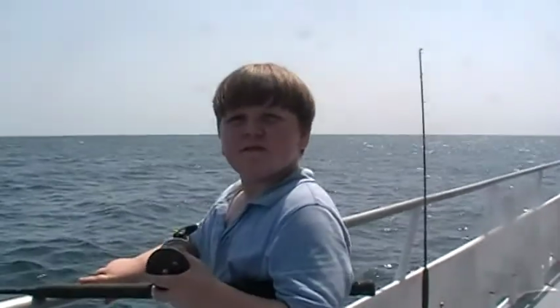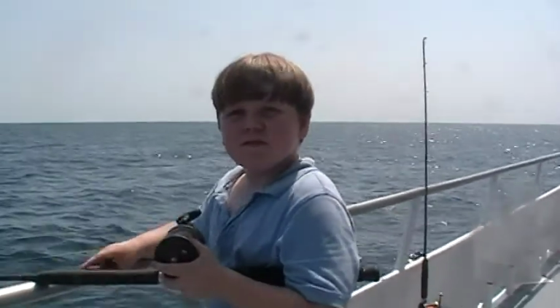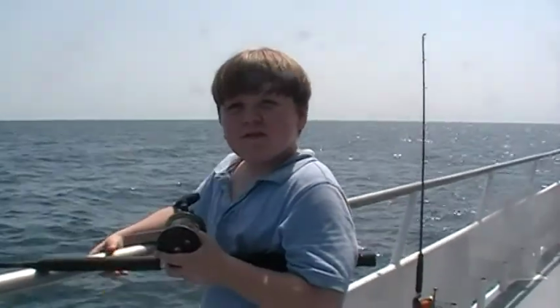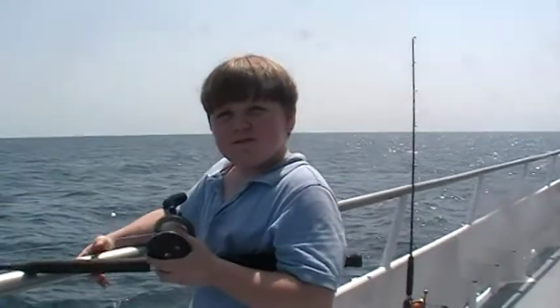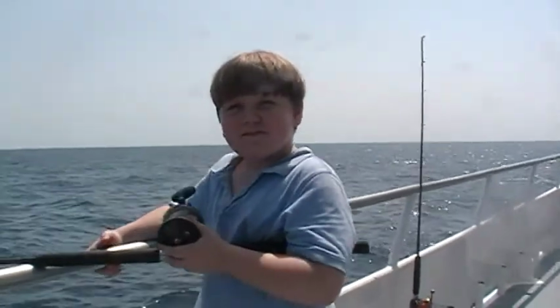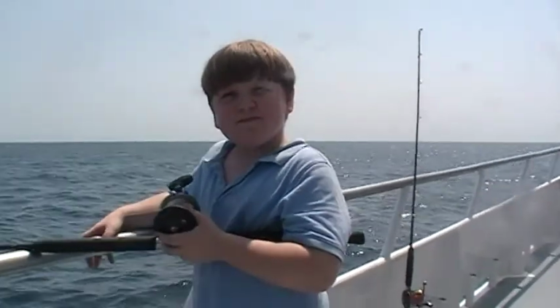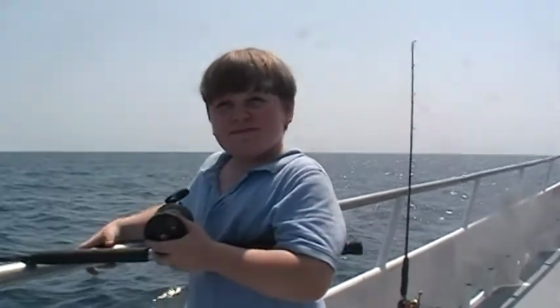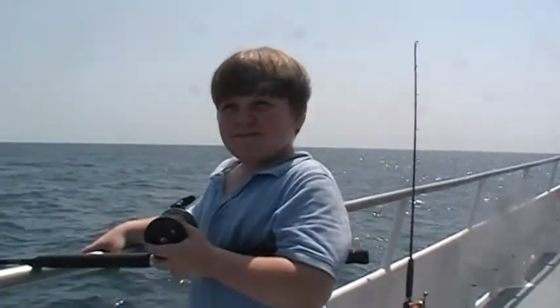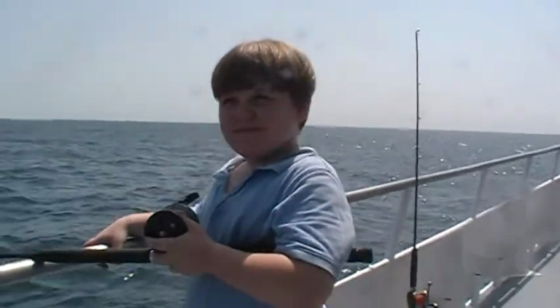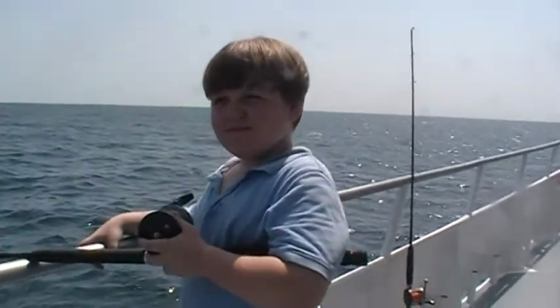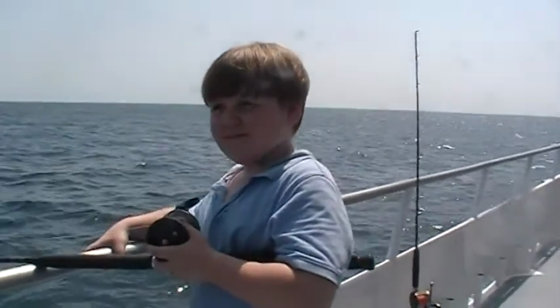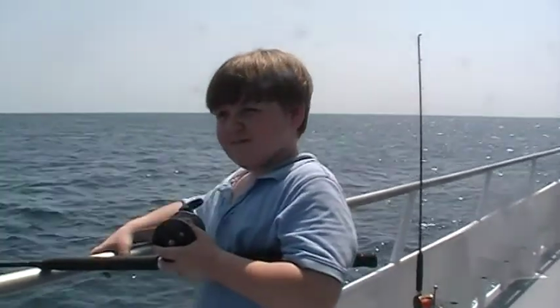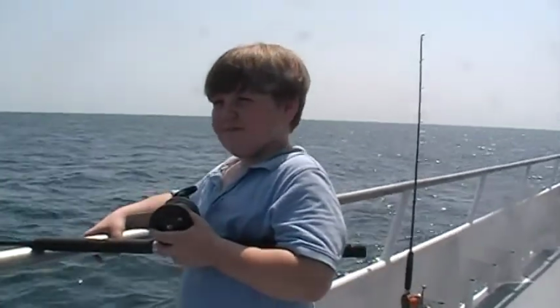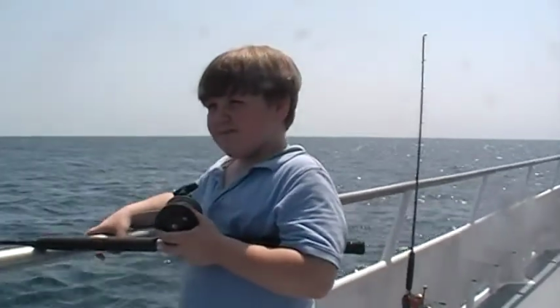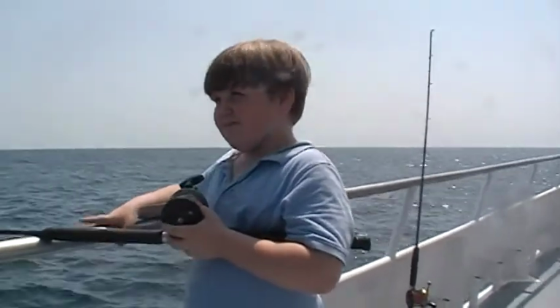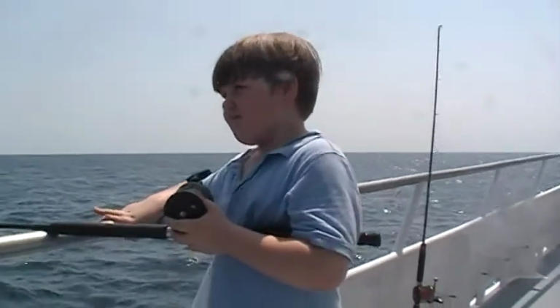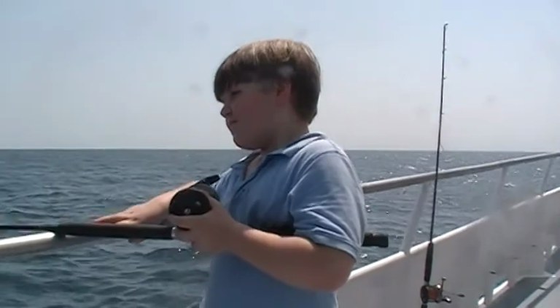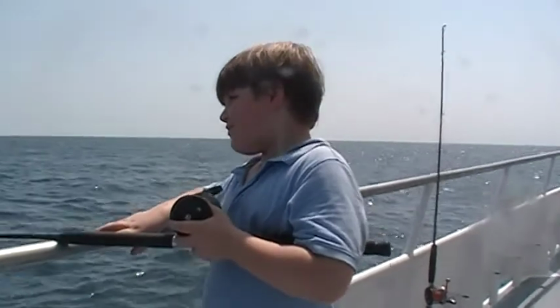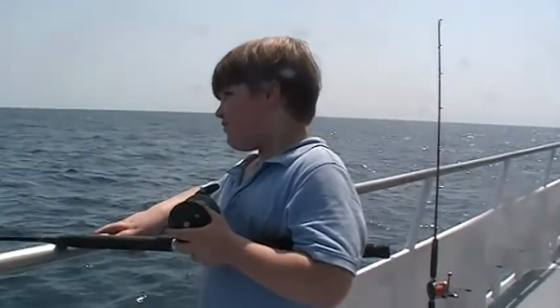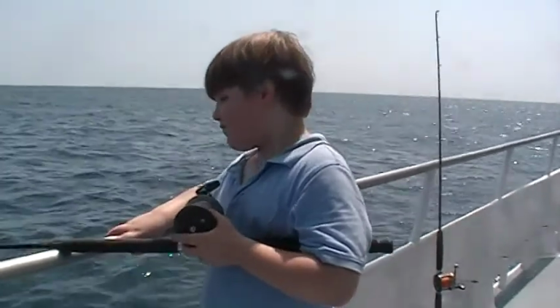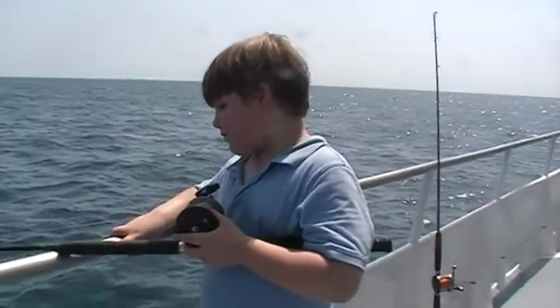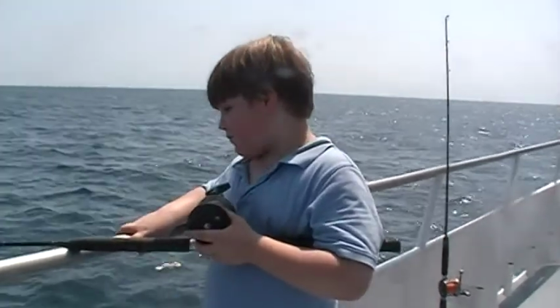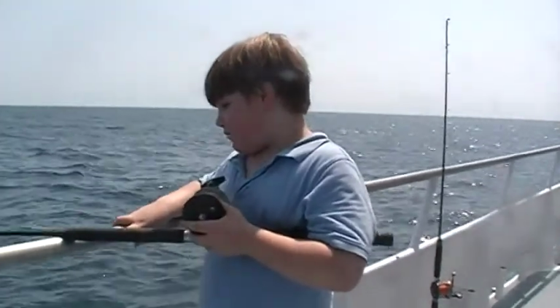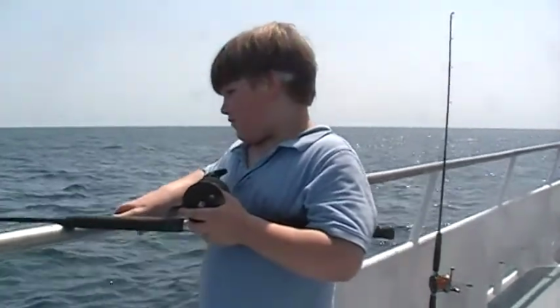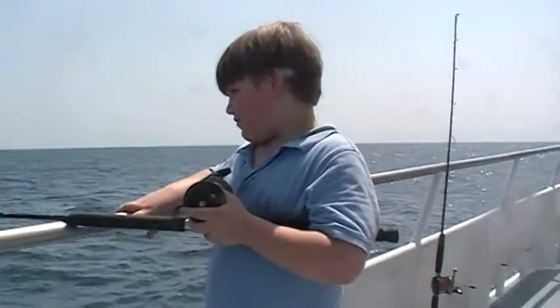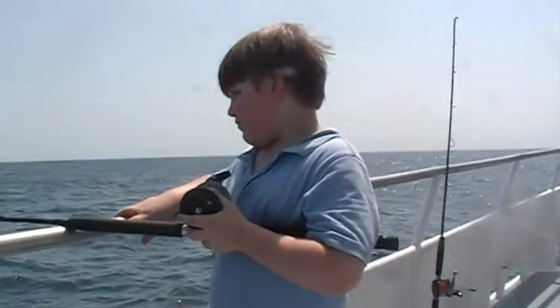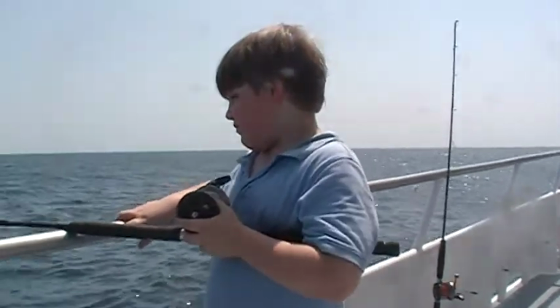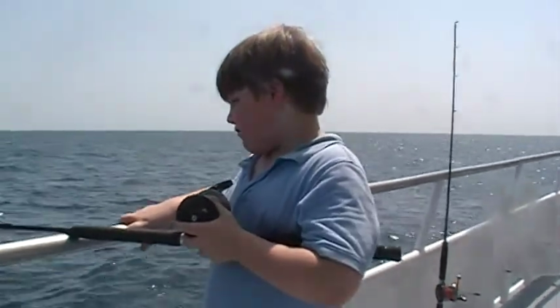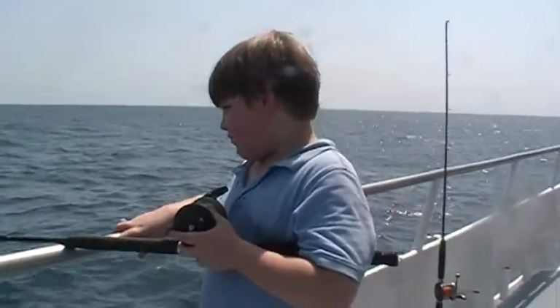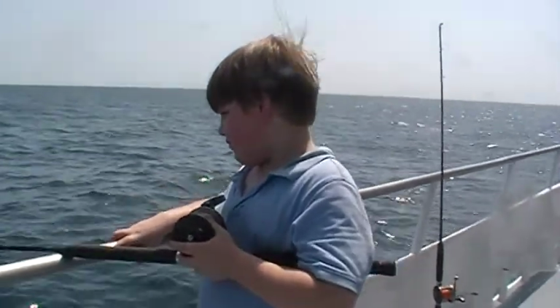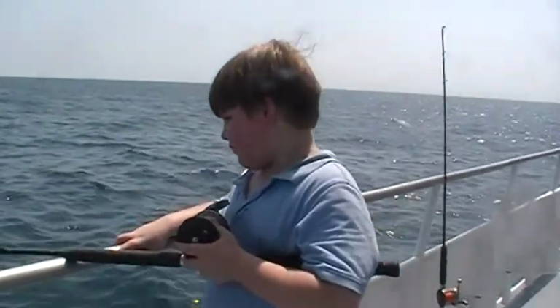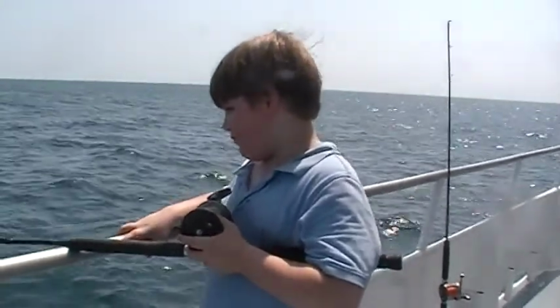Ladies and gentlemen, I'm out here with my son today, Scott, on the Hurricane 2, and we're doing a little bit of bottom fishing. I just wanted to take a video real quick and show you how easy it is for anybody to do this.